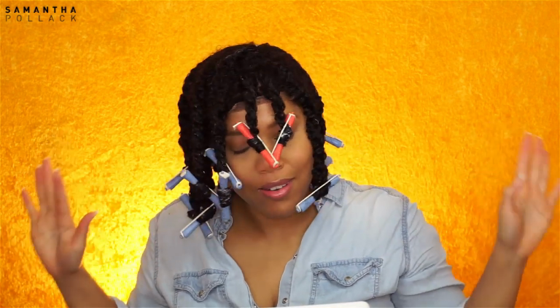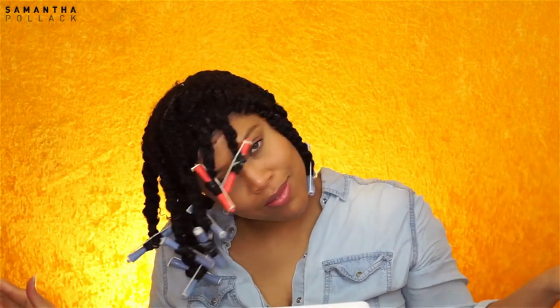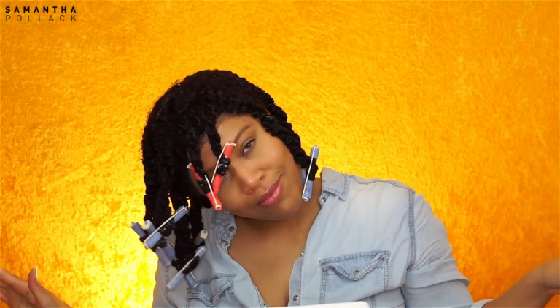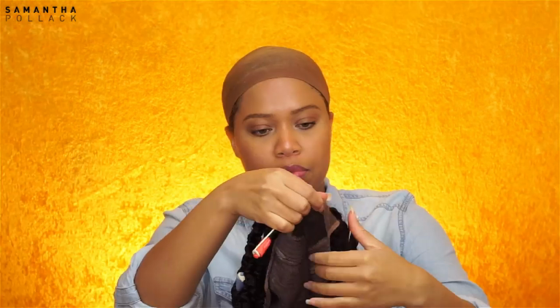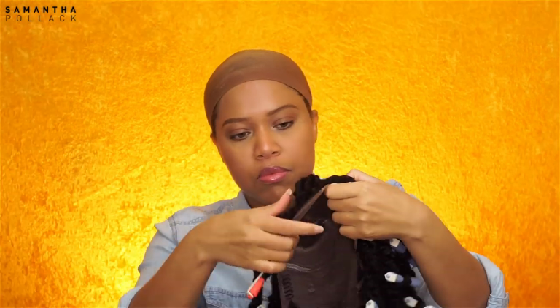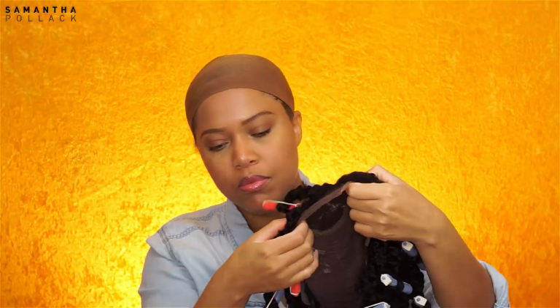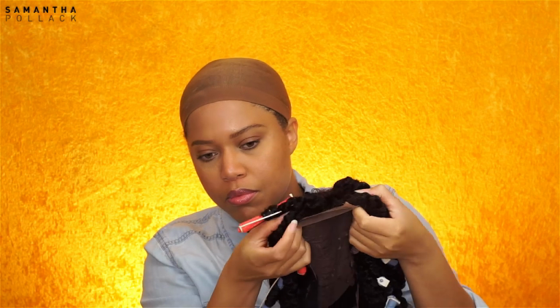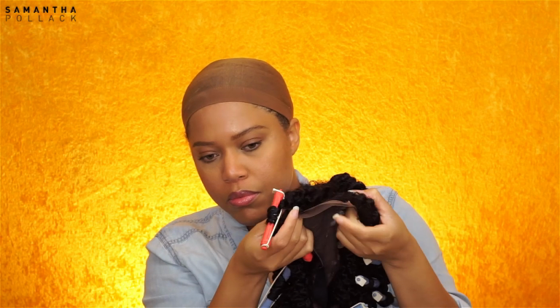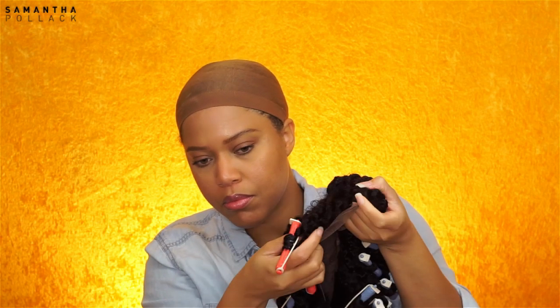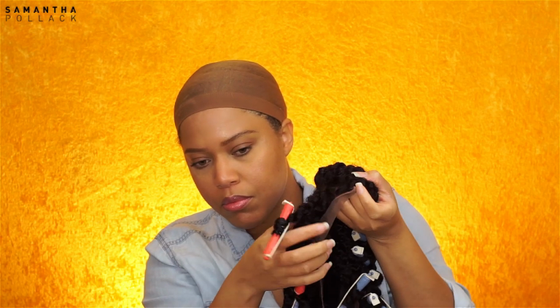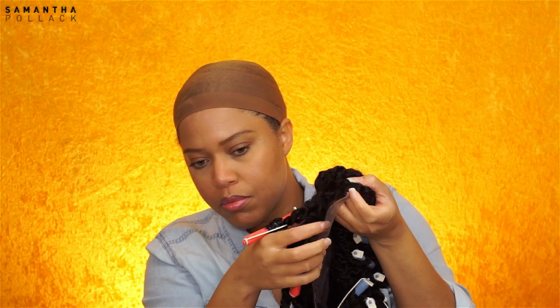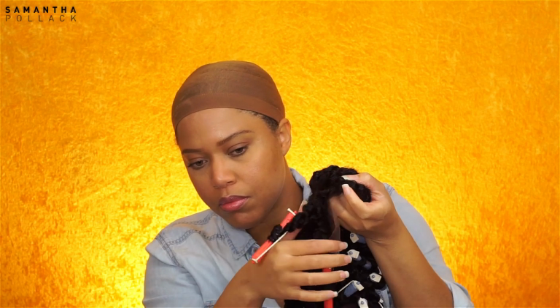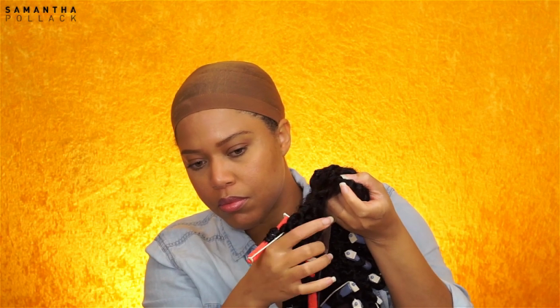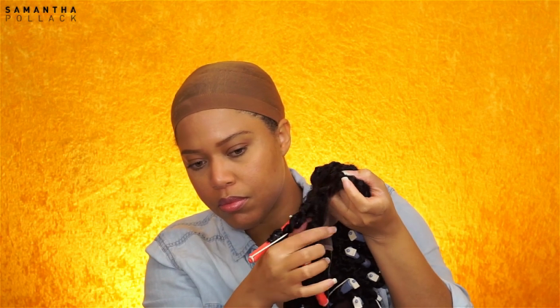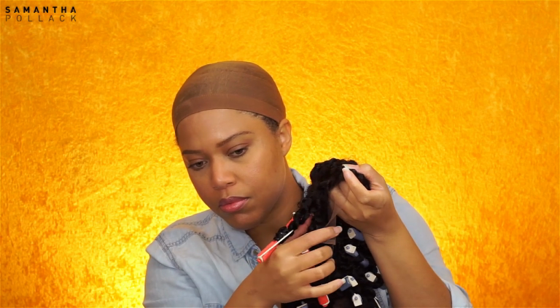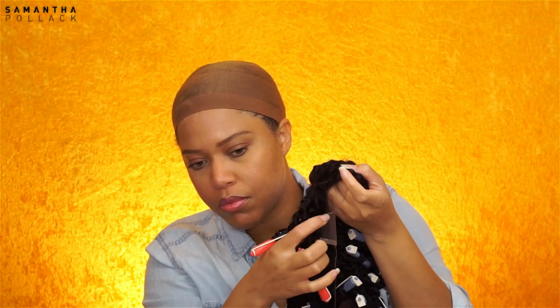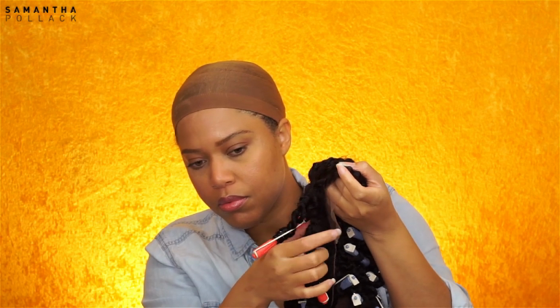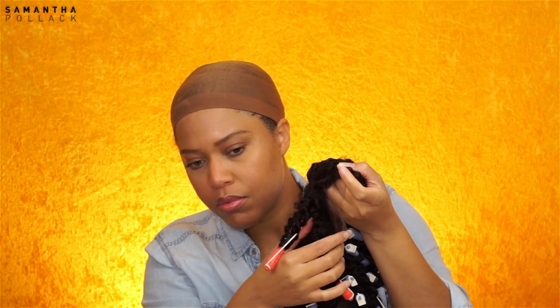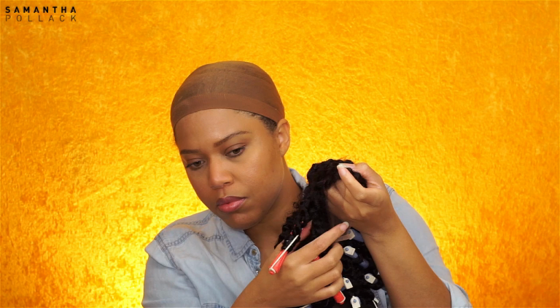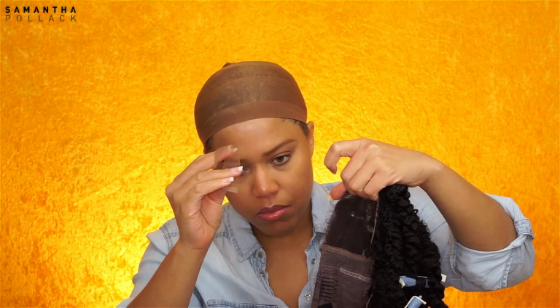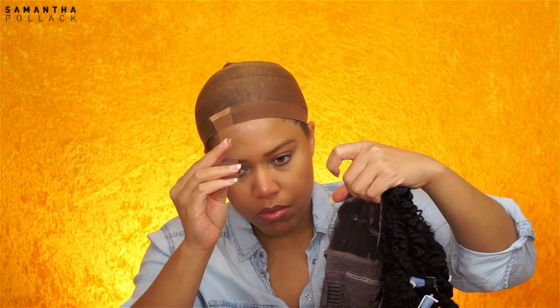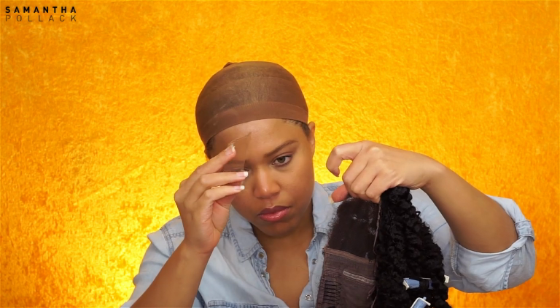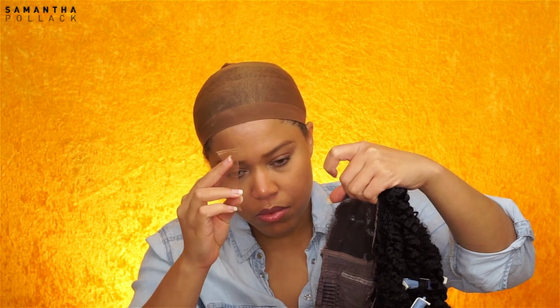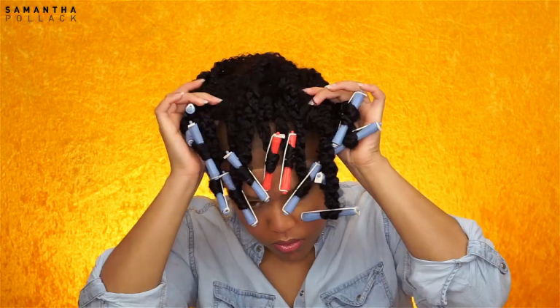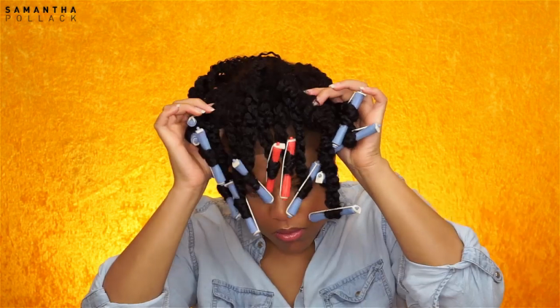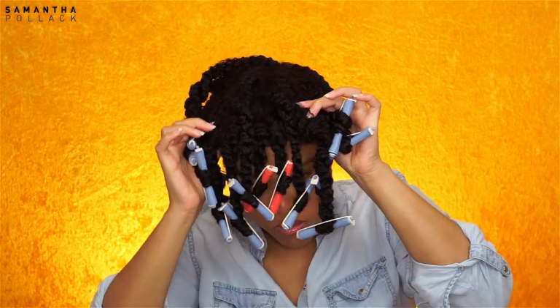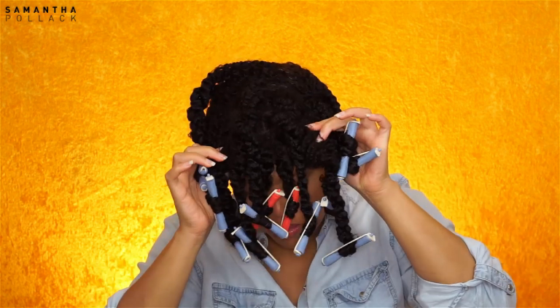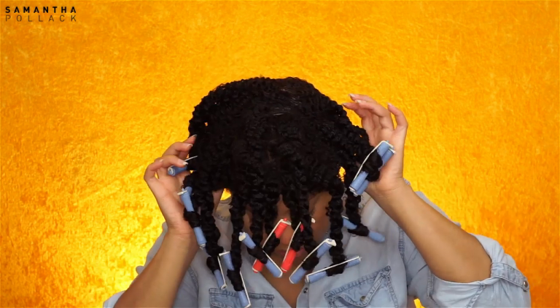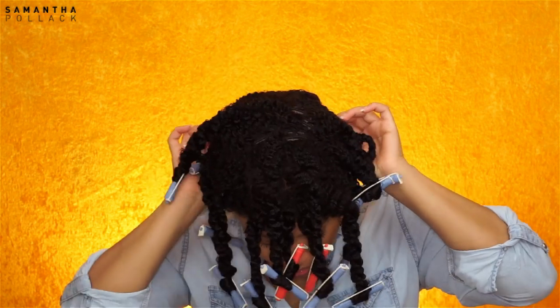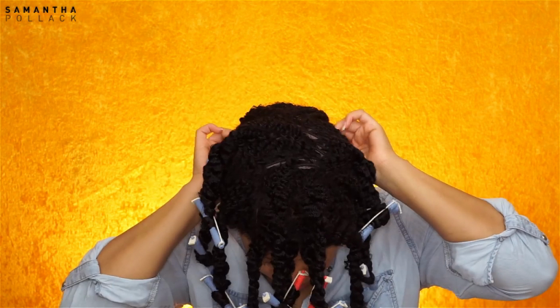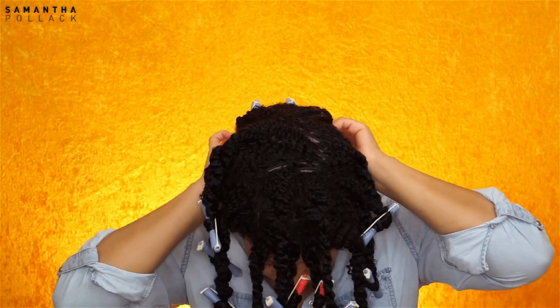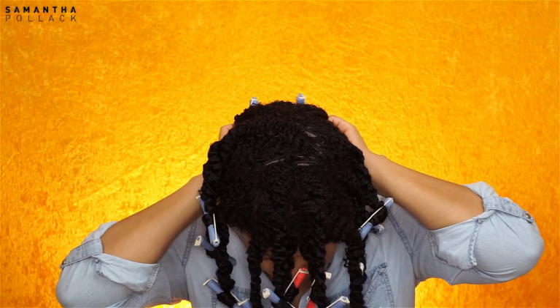I let the wig dry under the hooded dryer, and now I'm gonna cut the lace in the front where the bangs are. Then I'm gonna secure the wig with the combs on the side and also in the back.